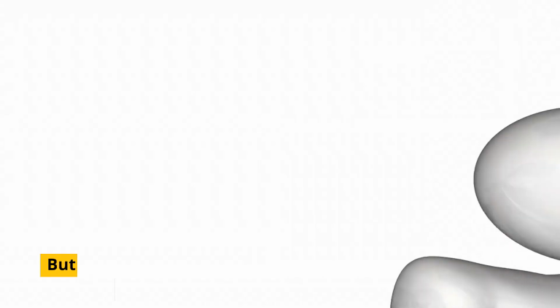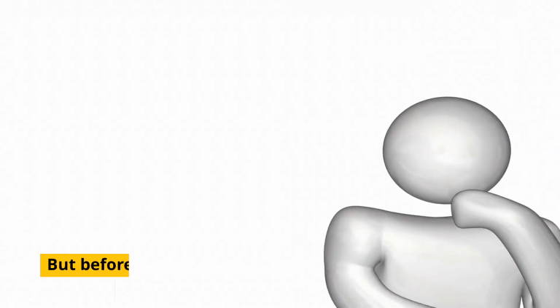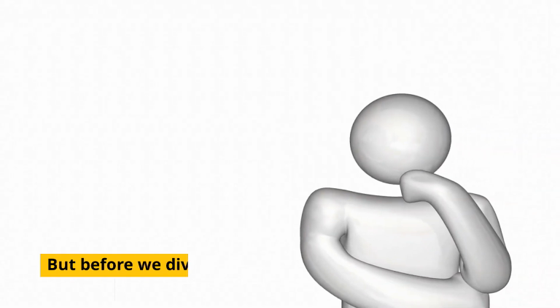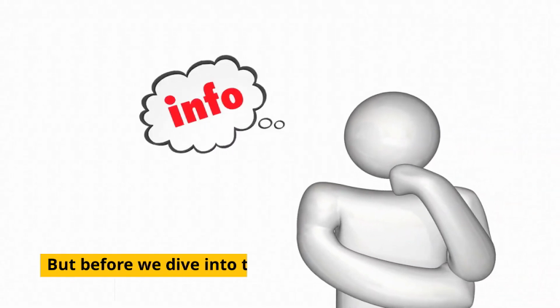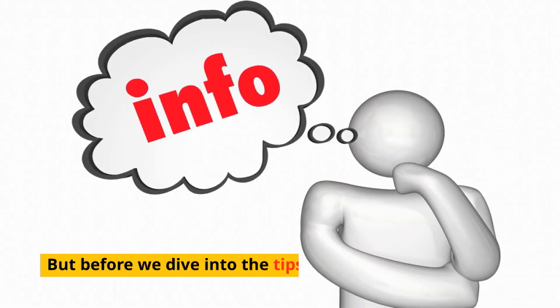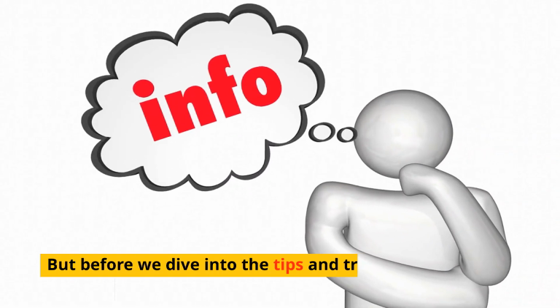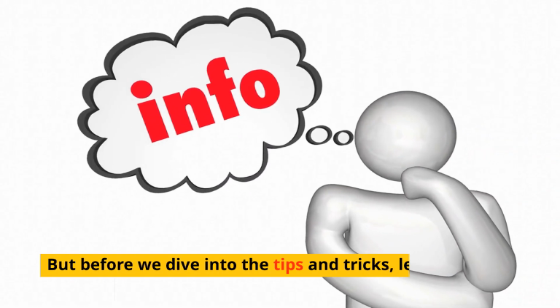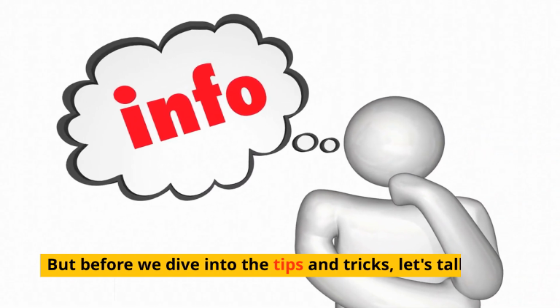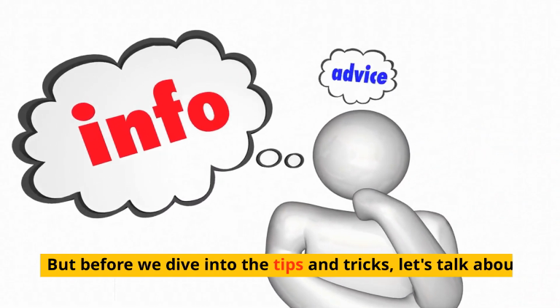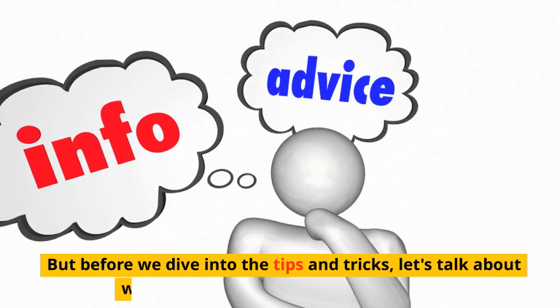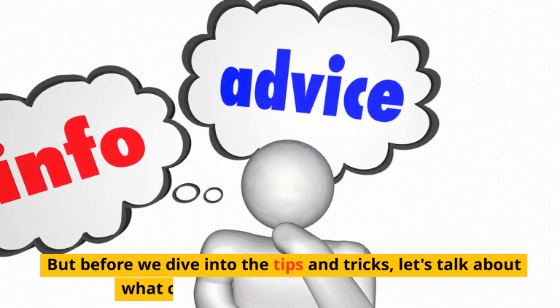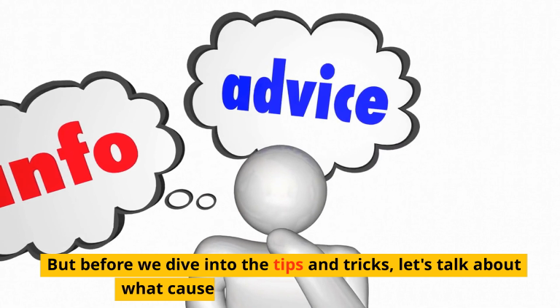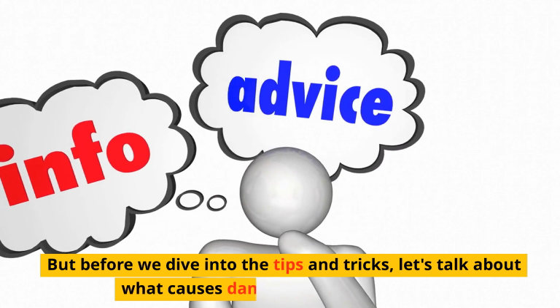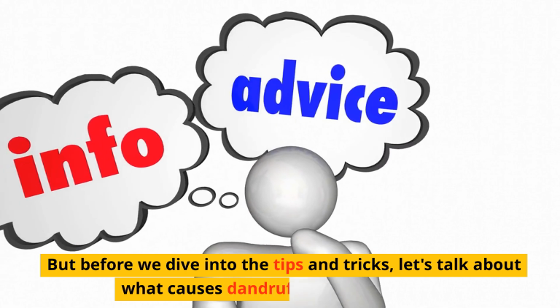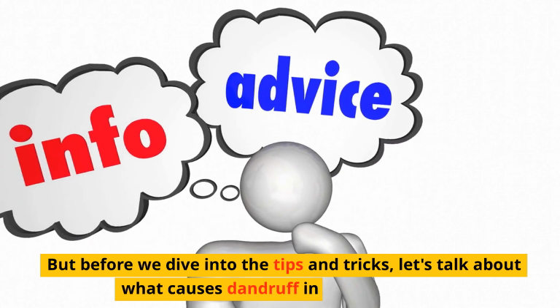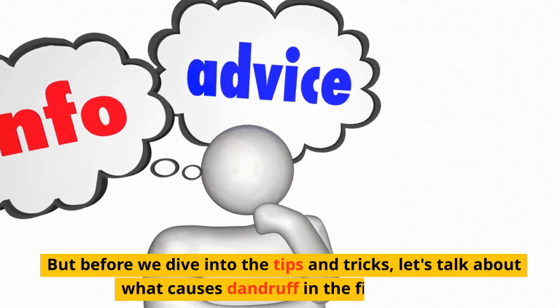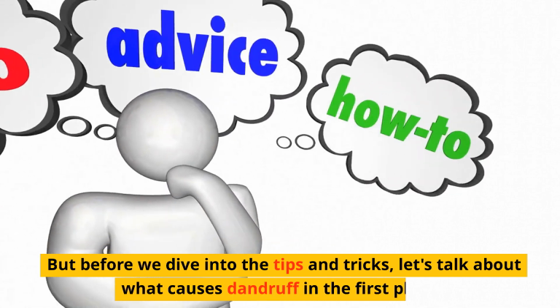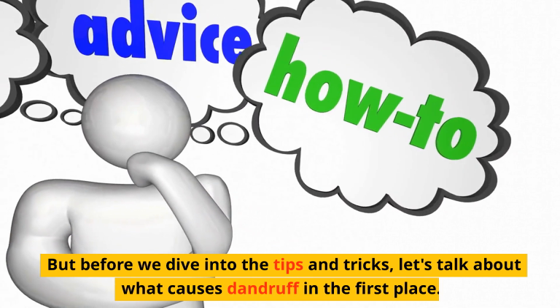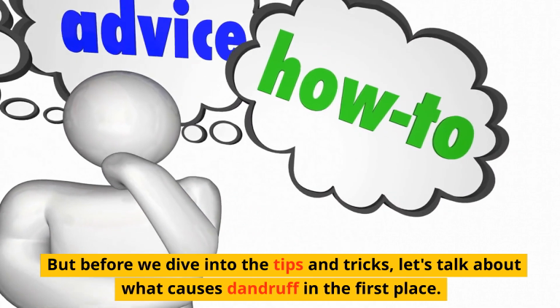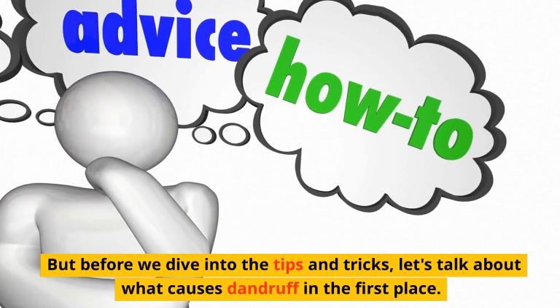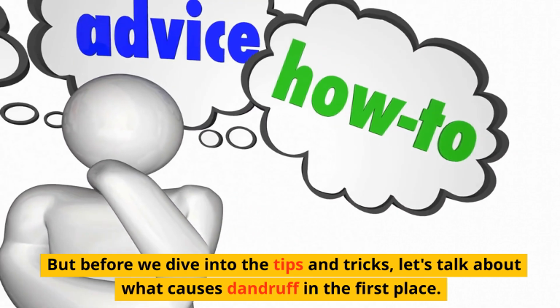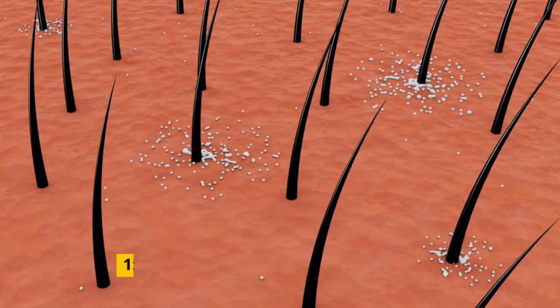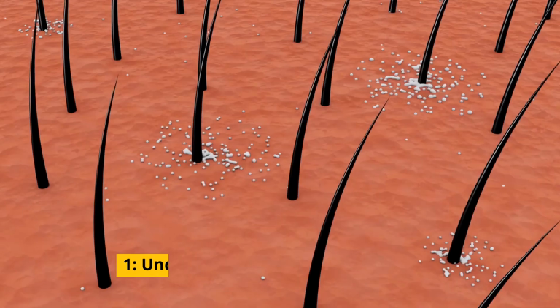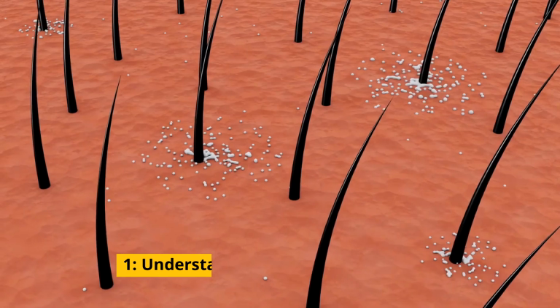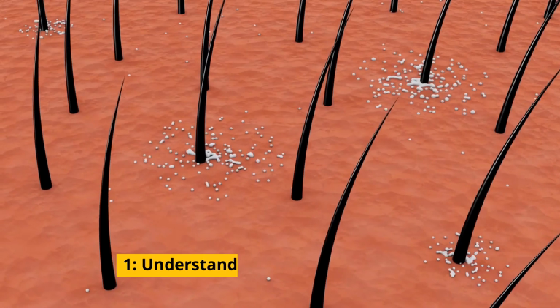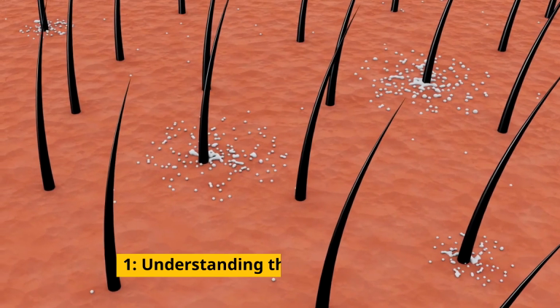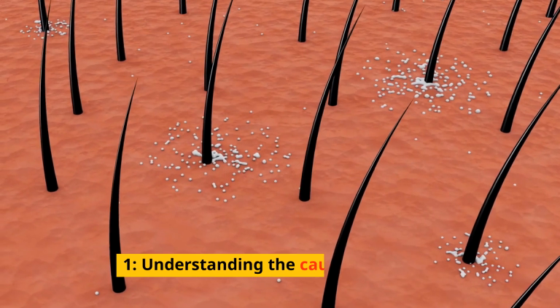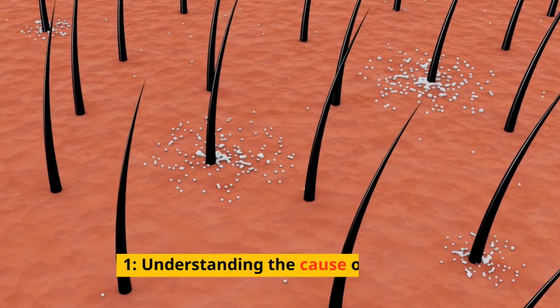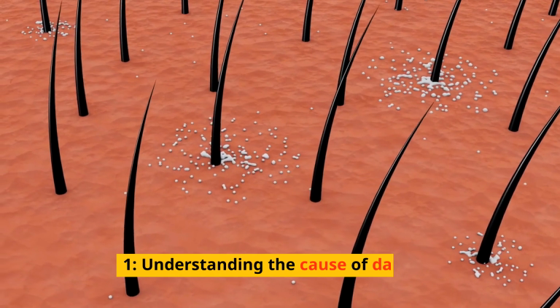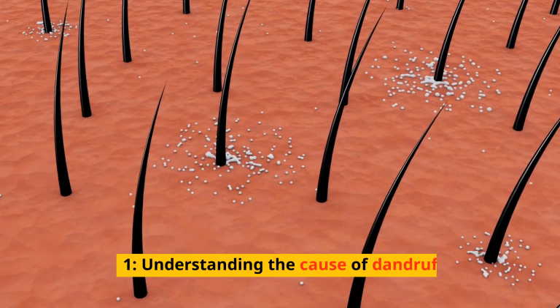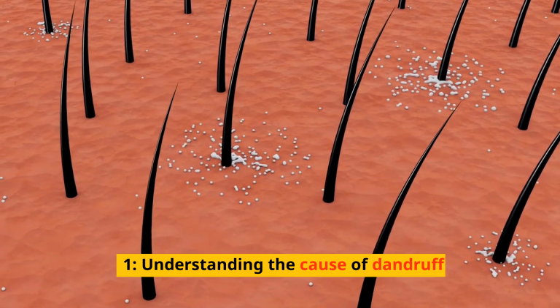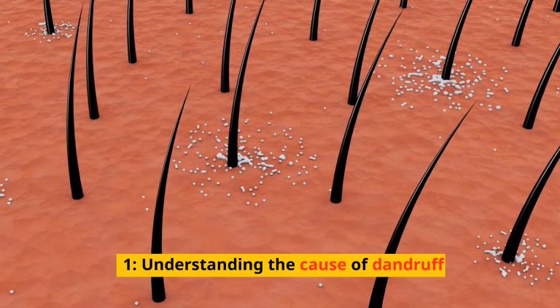But before we dive into the tips and tricks, let's talk about what causes dandruff in the first place. Understanding the cause of dandruff.